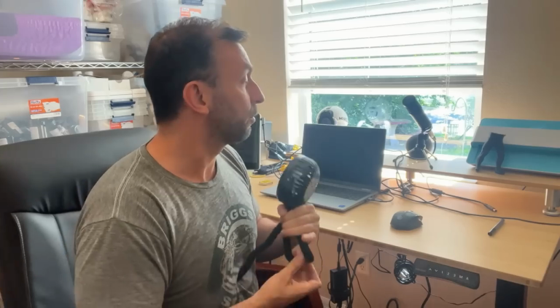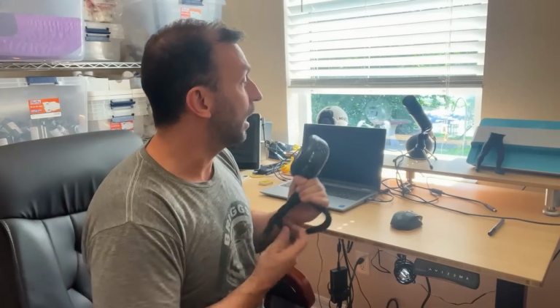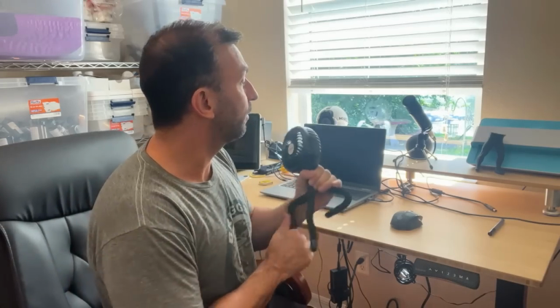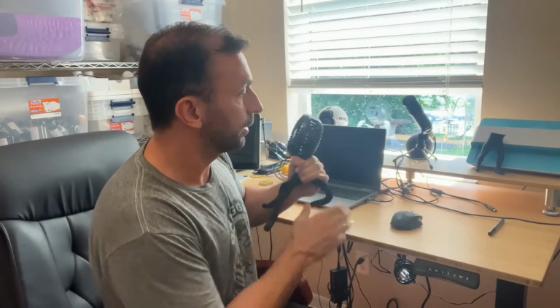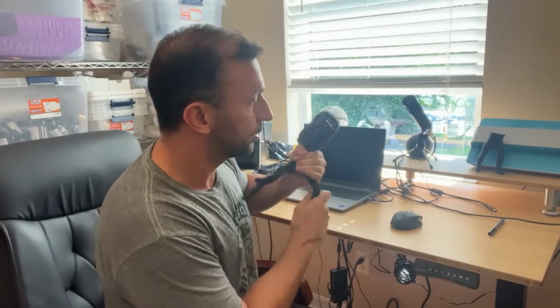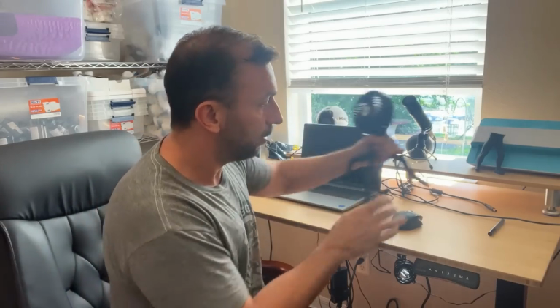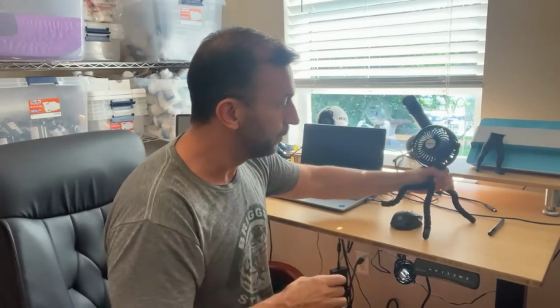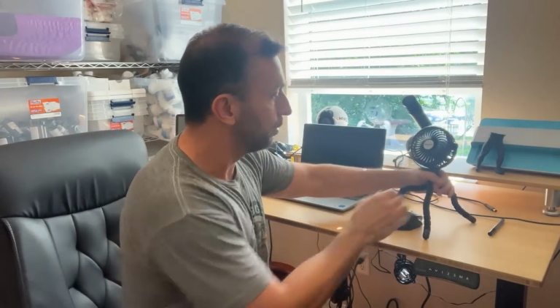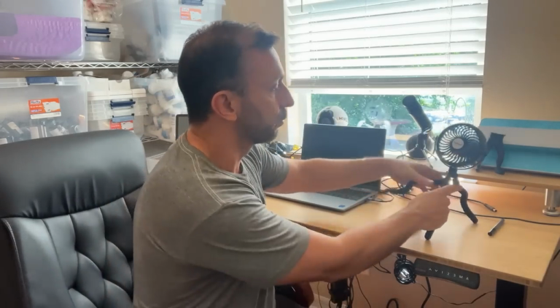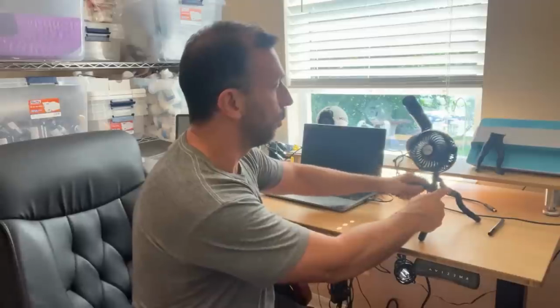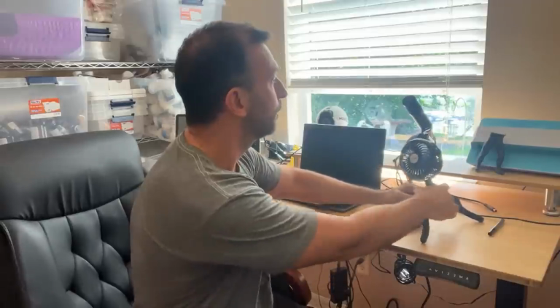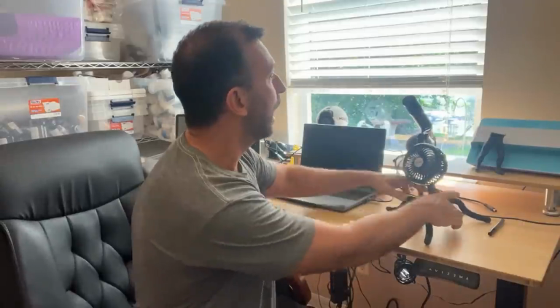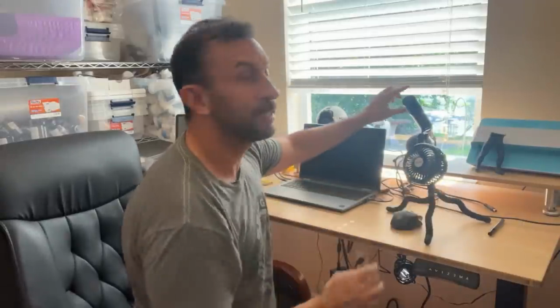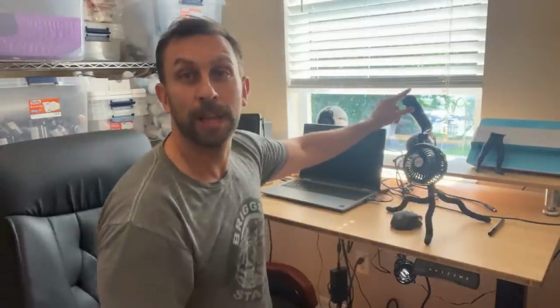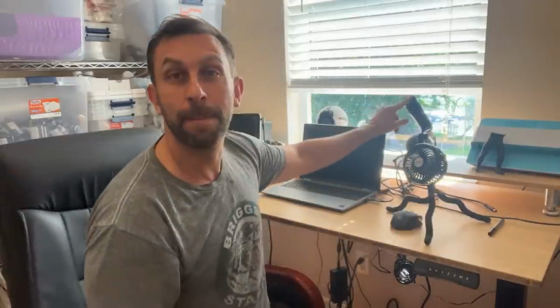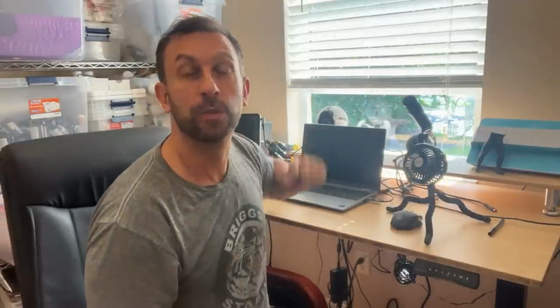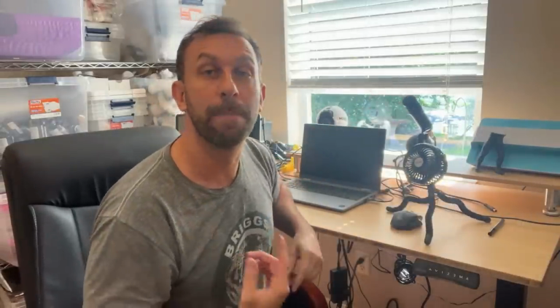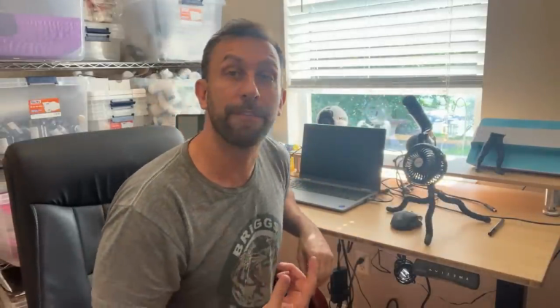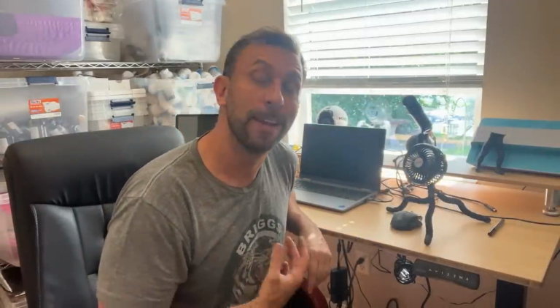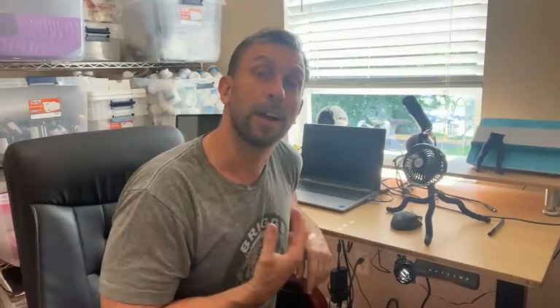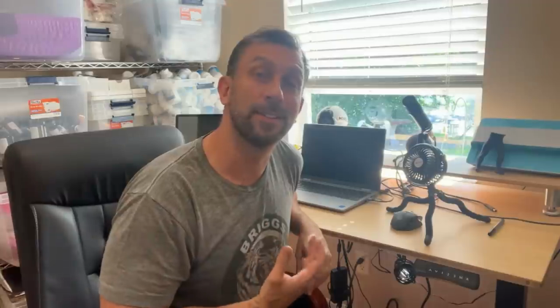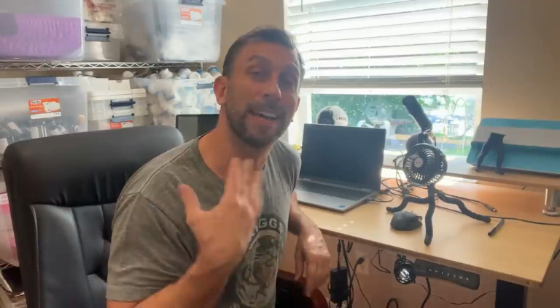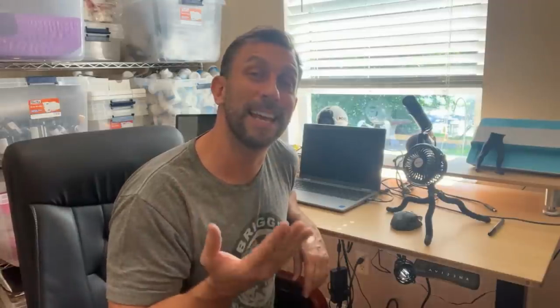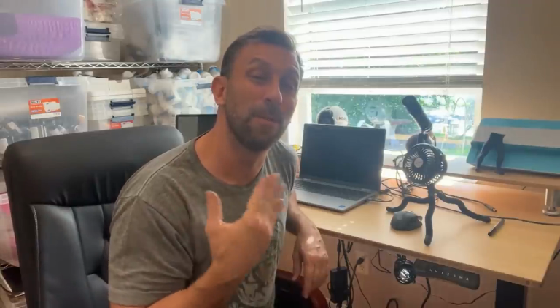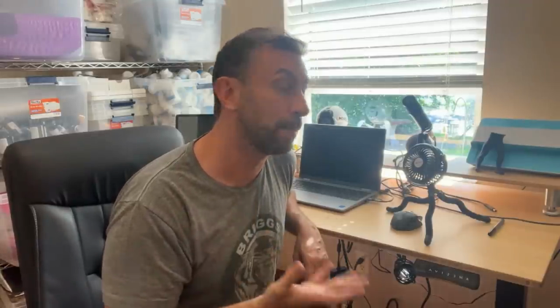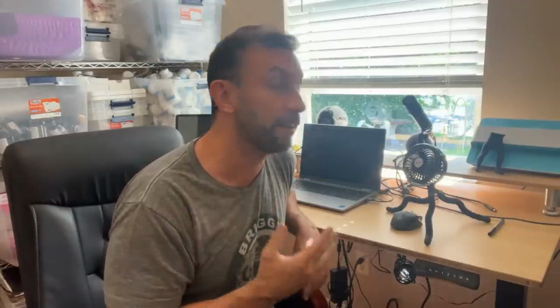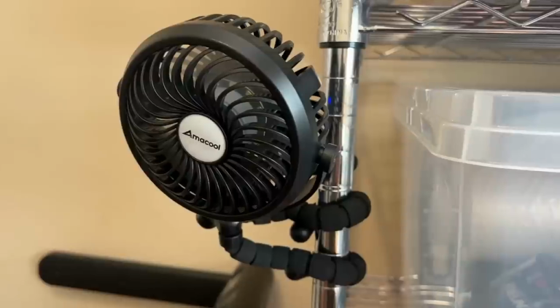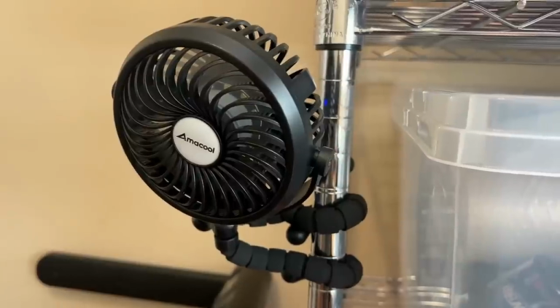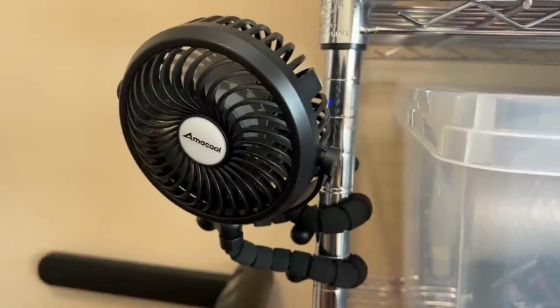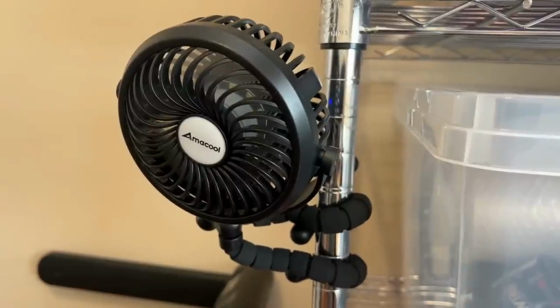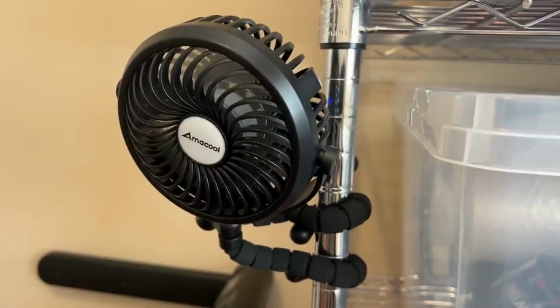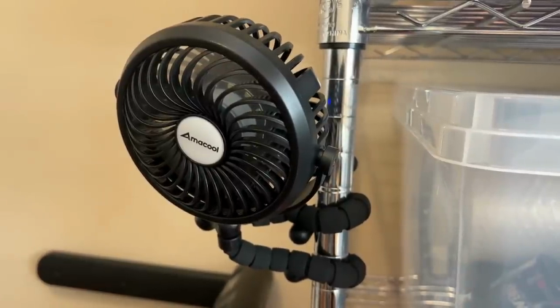For me, I love keeping this in my studio. I can move it around wherever I want, and it isn't so loud that it messes with my microphone — I can still talk and stay cool in here, running a fan without the extra noise. And that's fantastic.